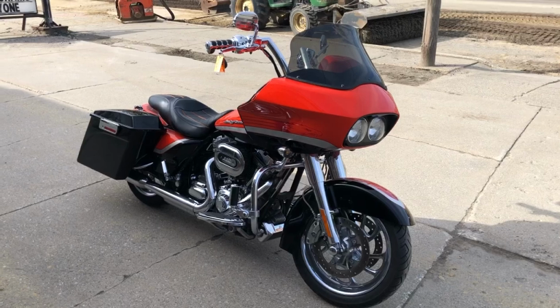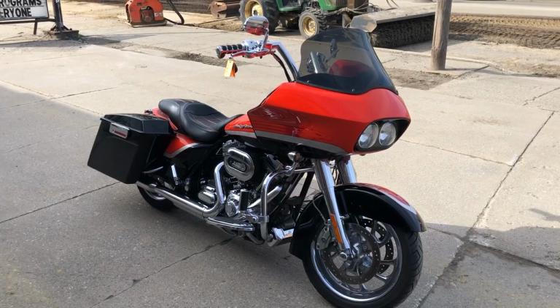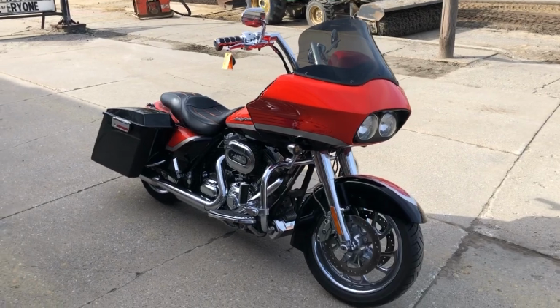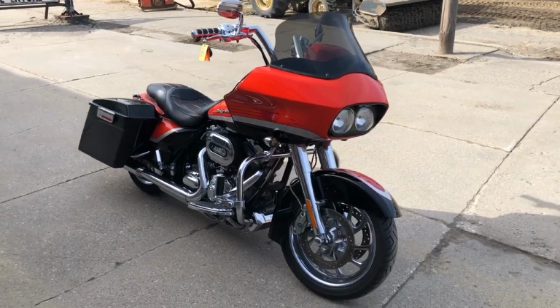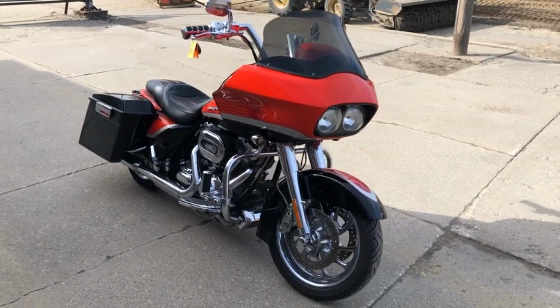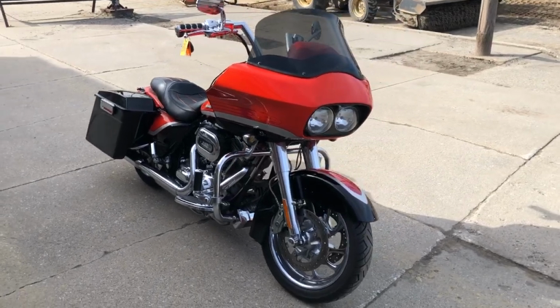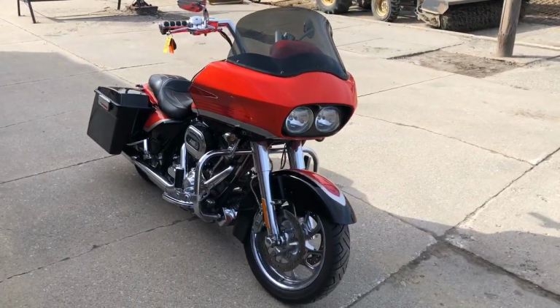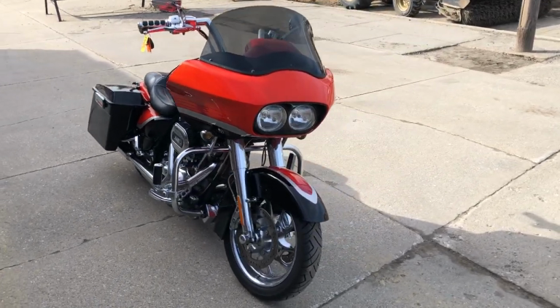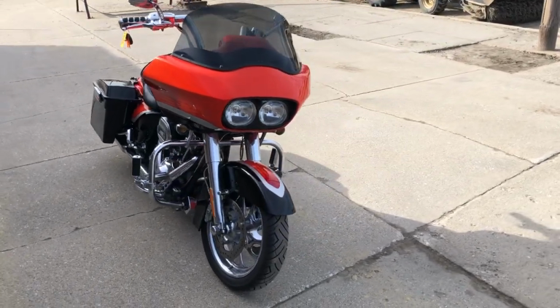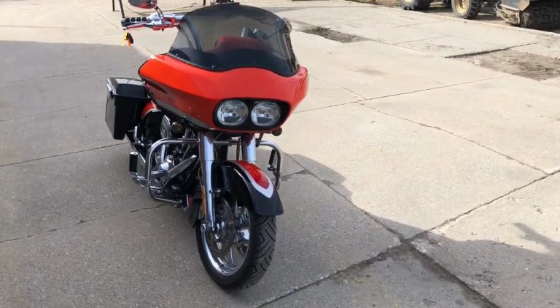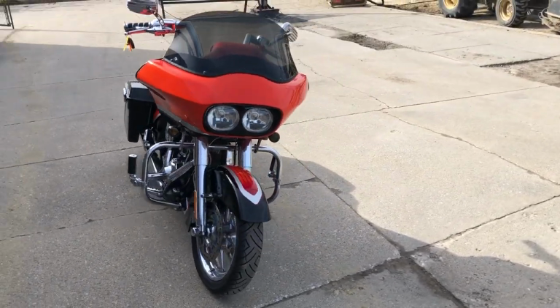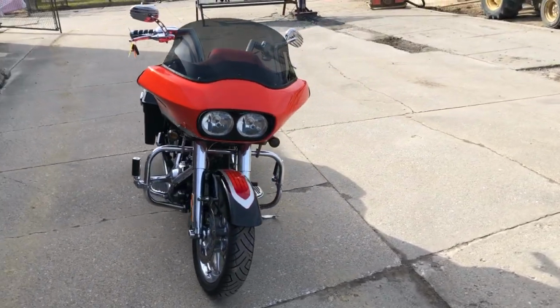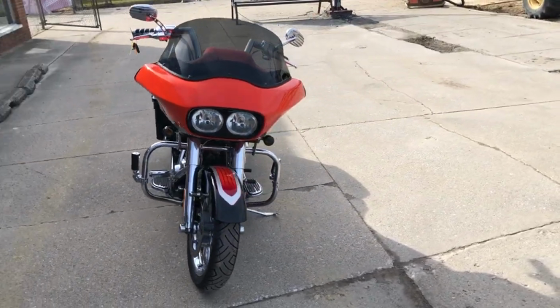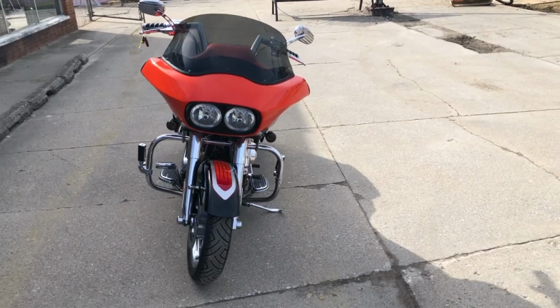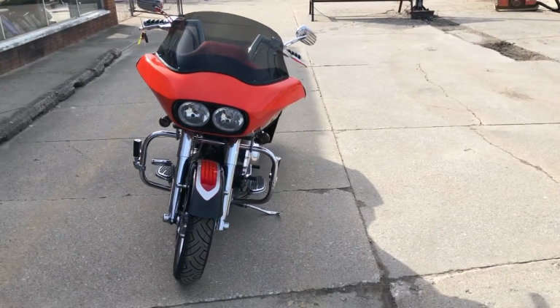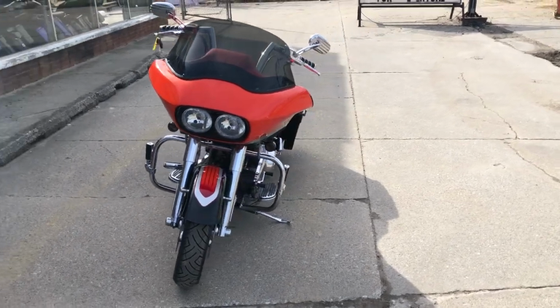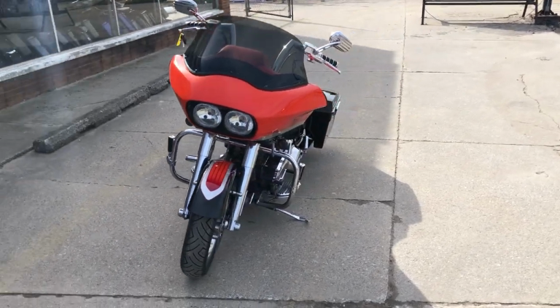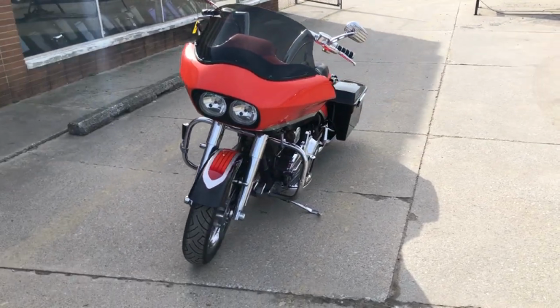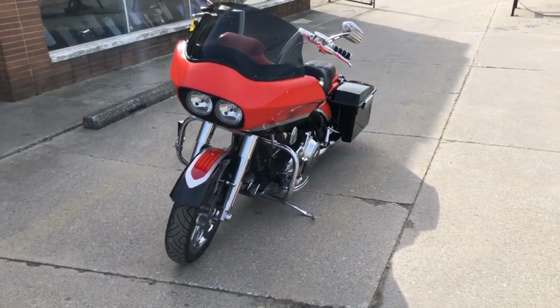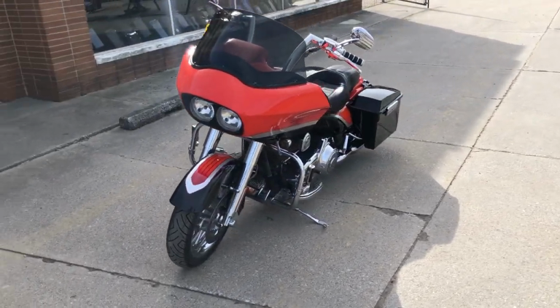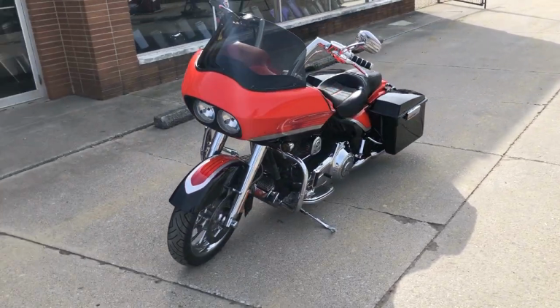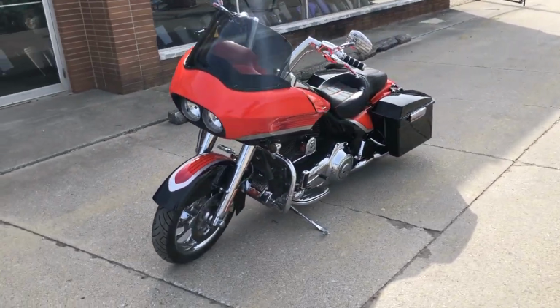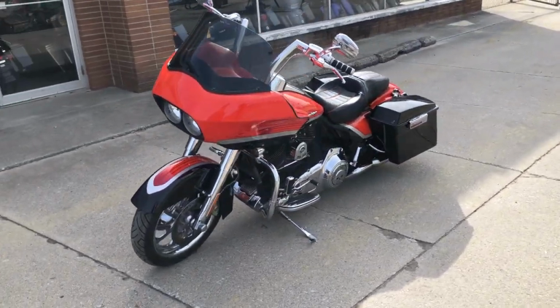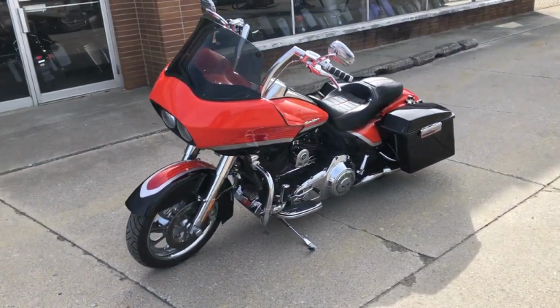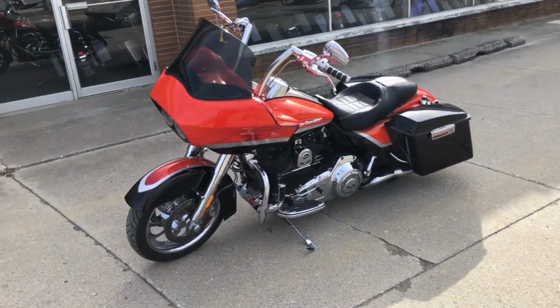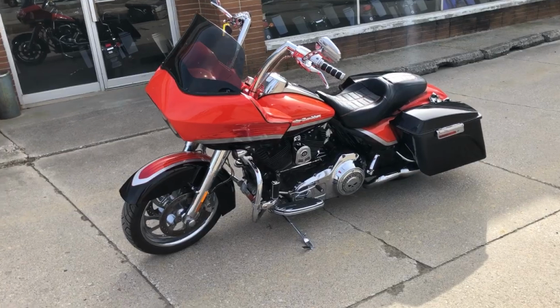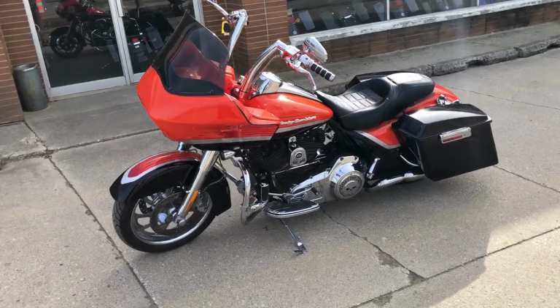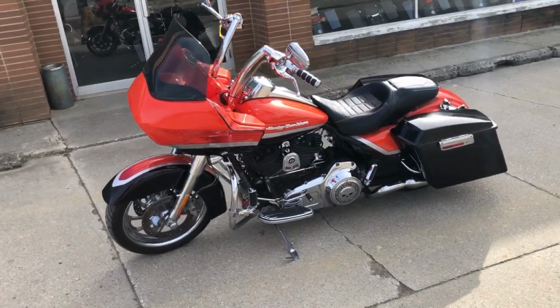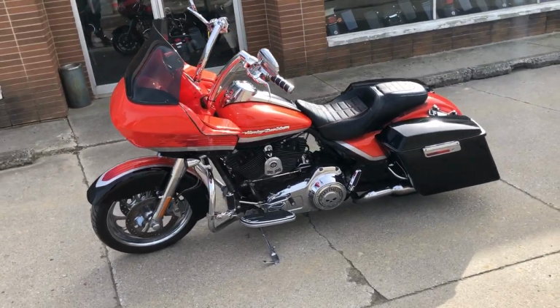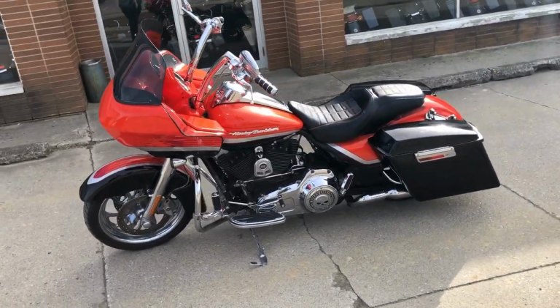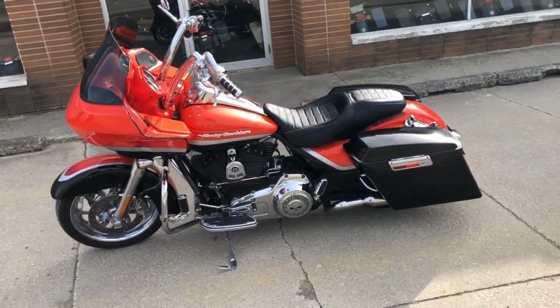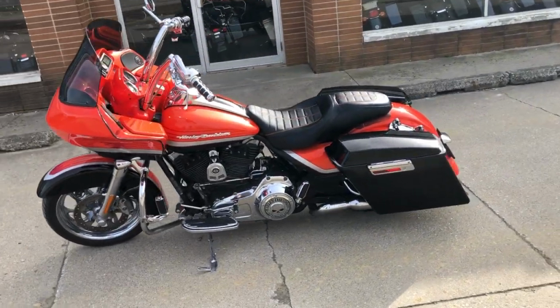Hey guys, Approval Powersports here doing some videos on stuff that just came into the showroom. Check this one out — 2009 Road Glide CVO, just one sharp Screaming Eagle. This thing turns heads everywhere you go.